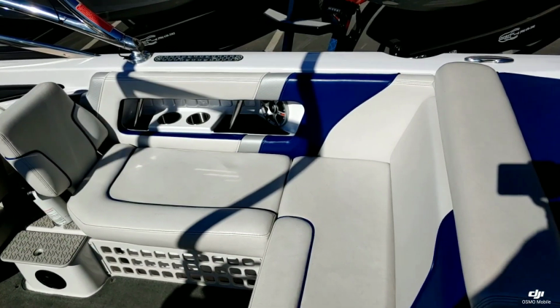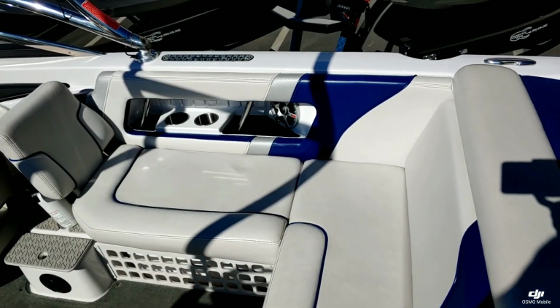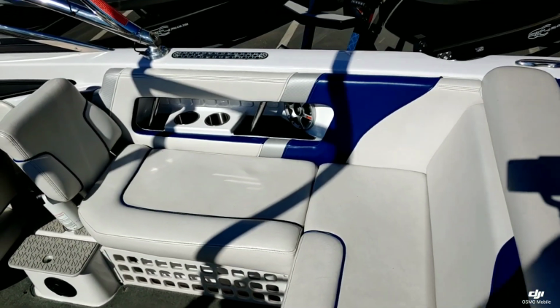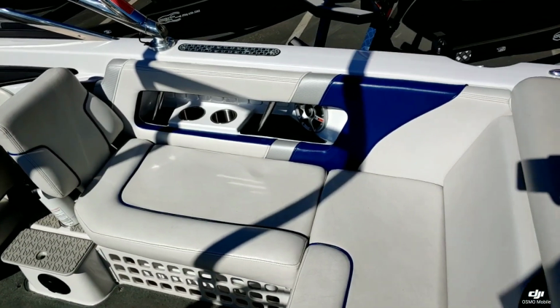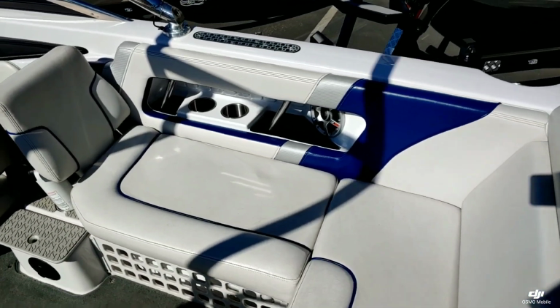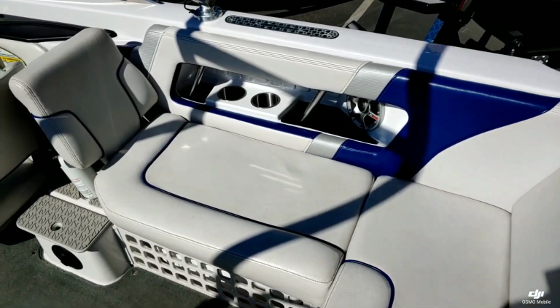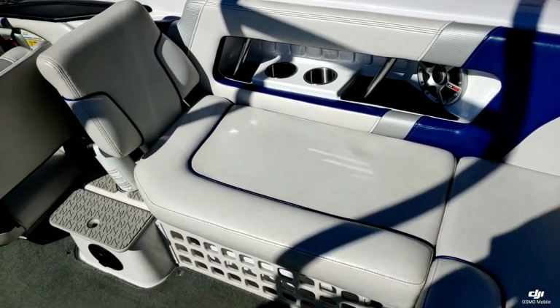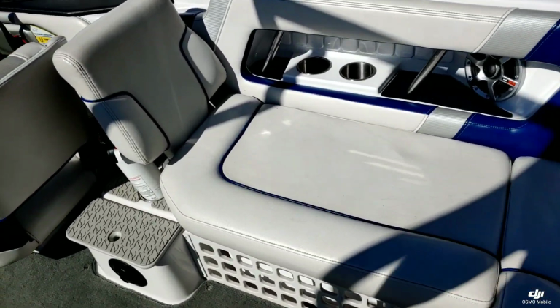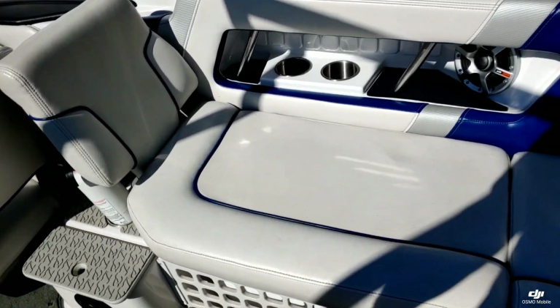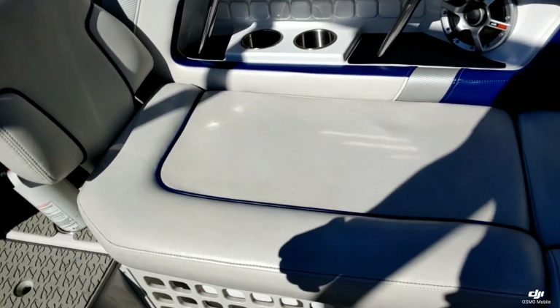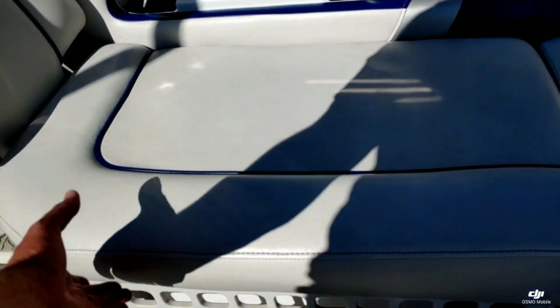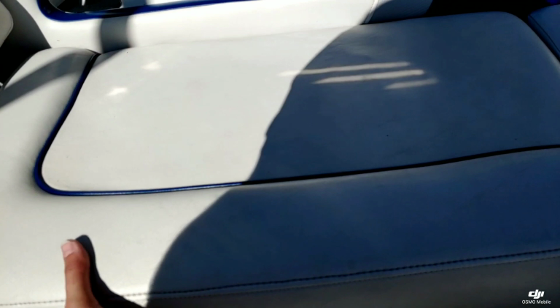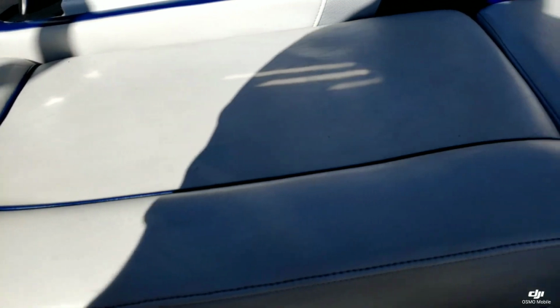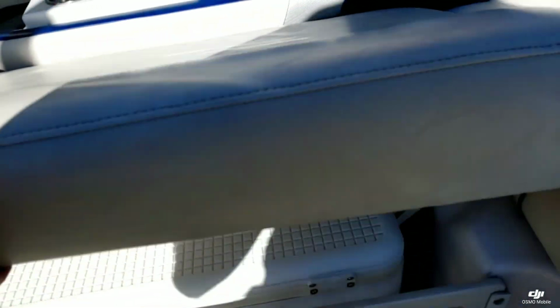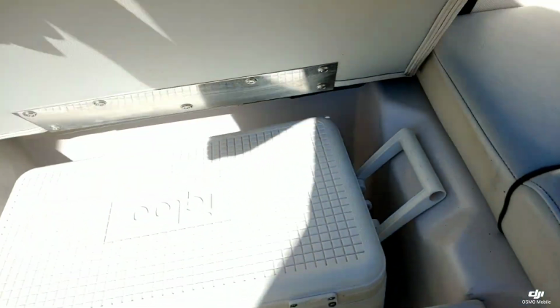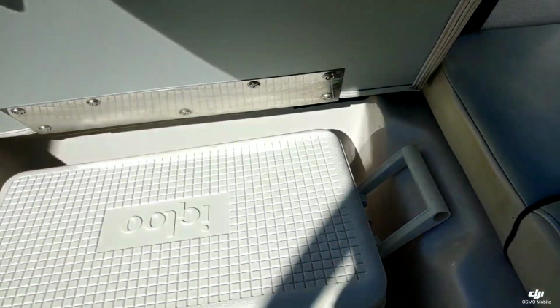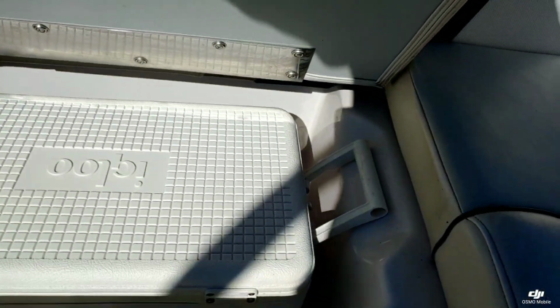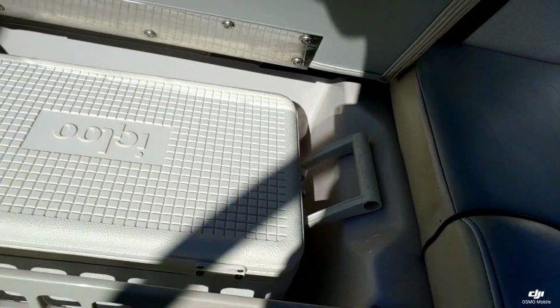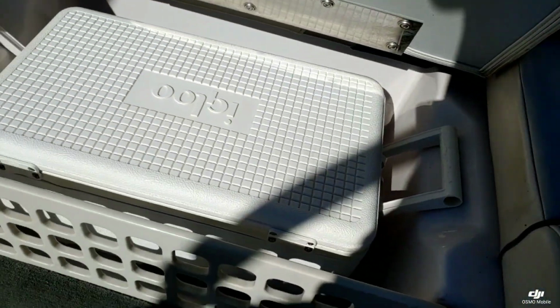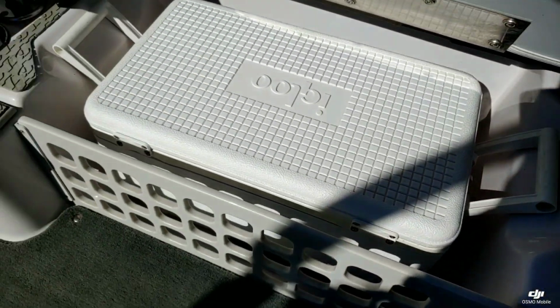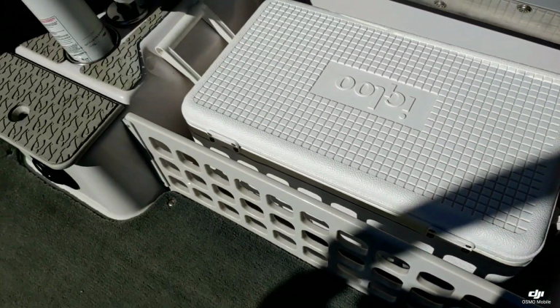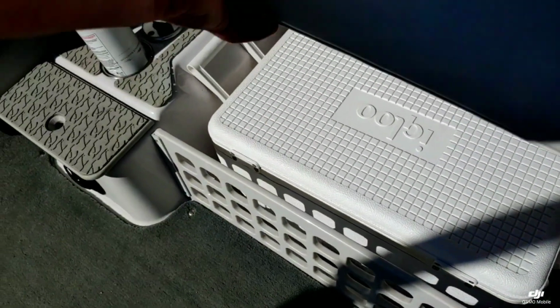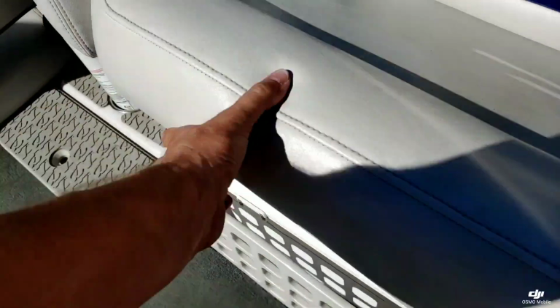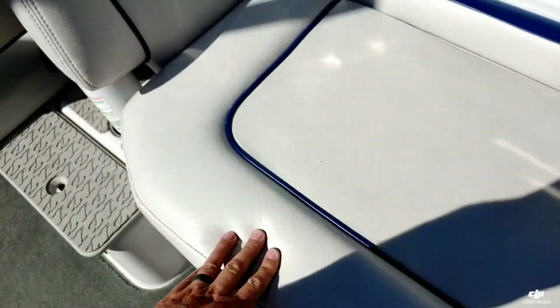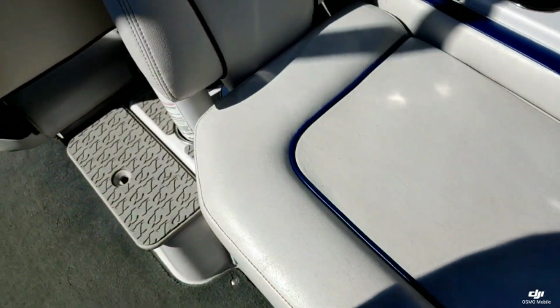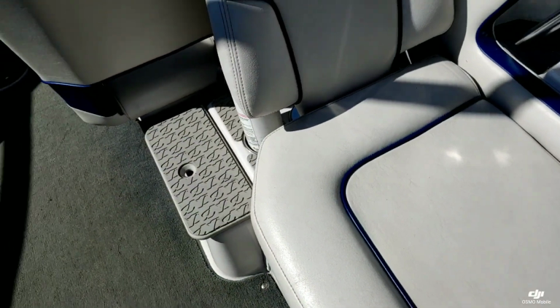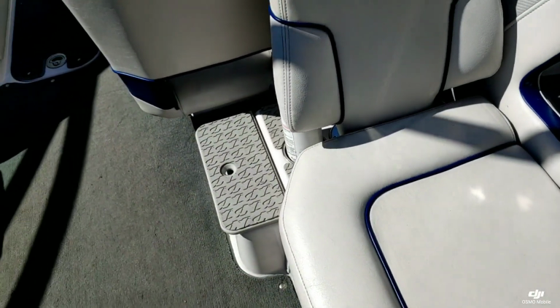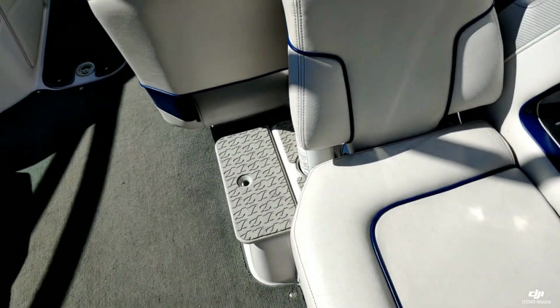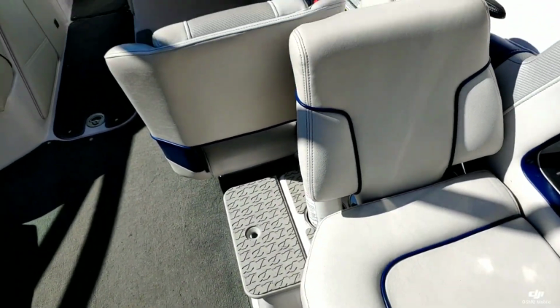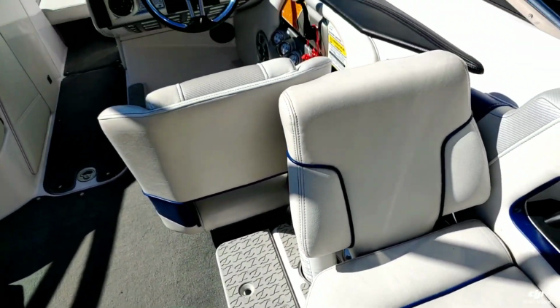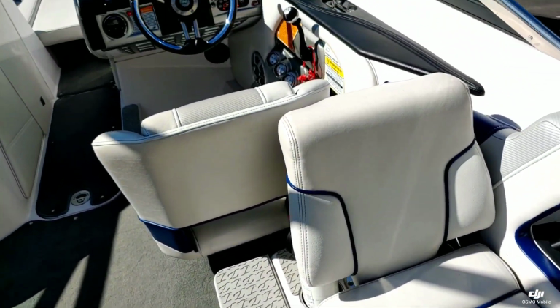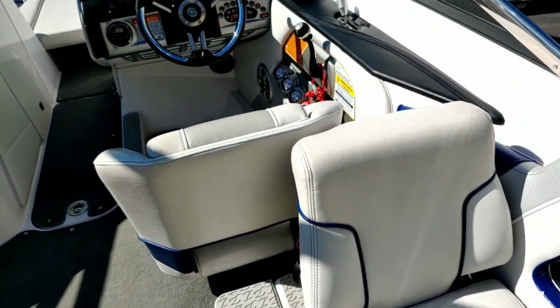Taking a look over here on the starboard side, you have really nice storage underneath. There is a nice Igloo cooler that gets it up out of the way. Another really nice lean back as well.